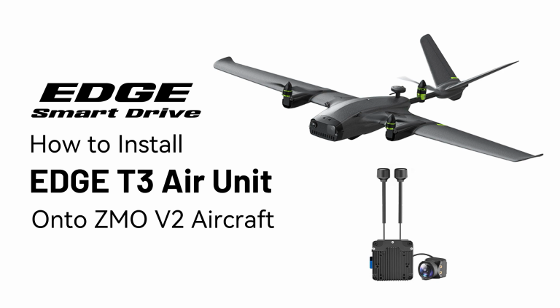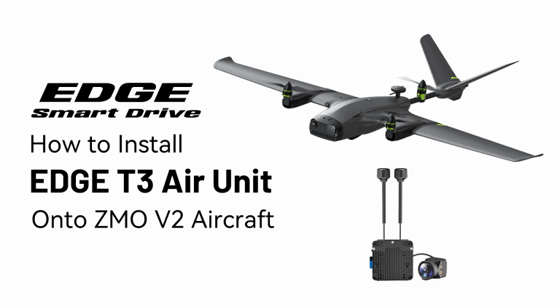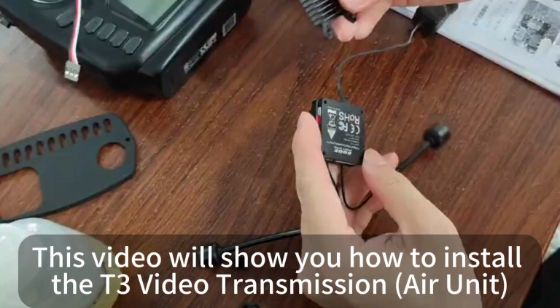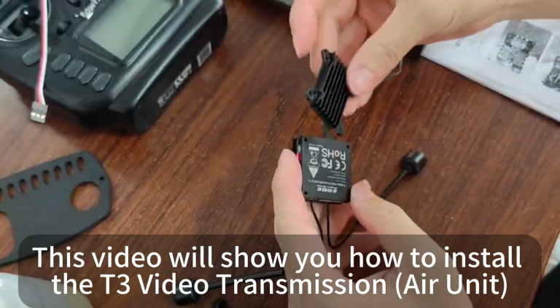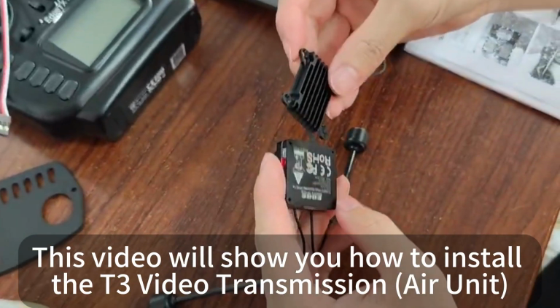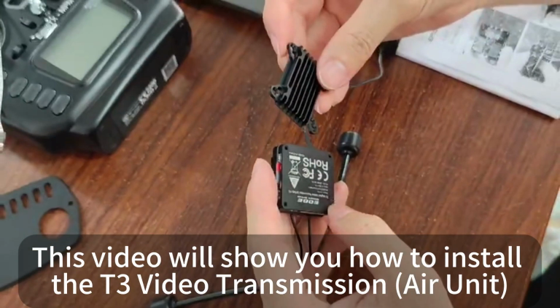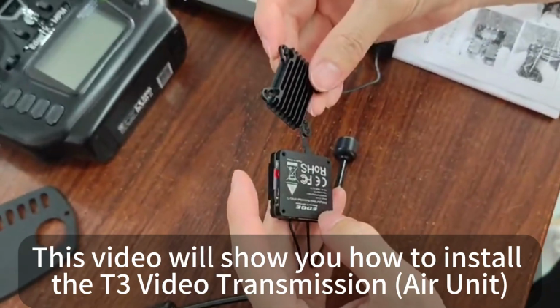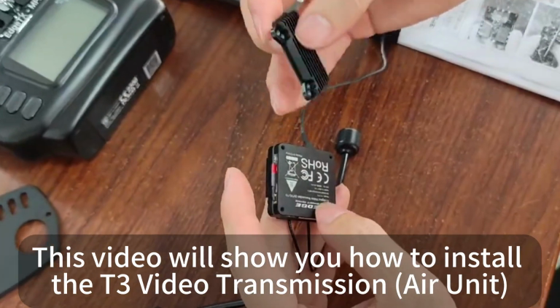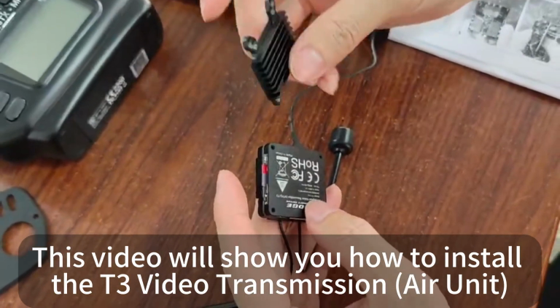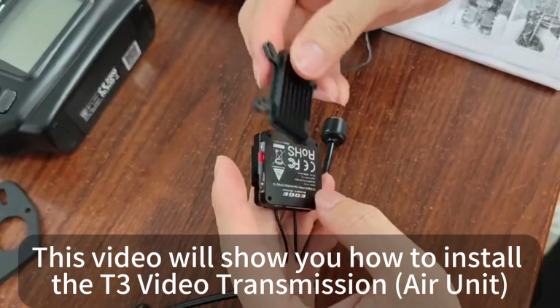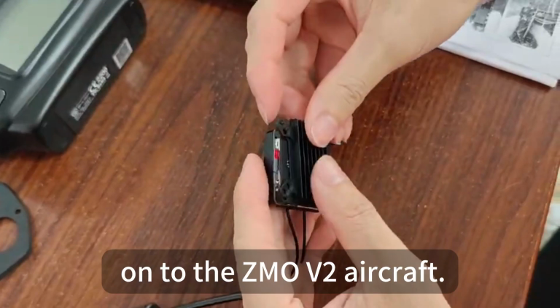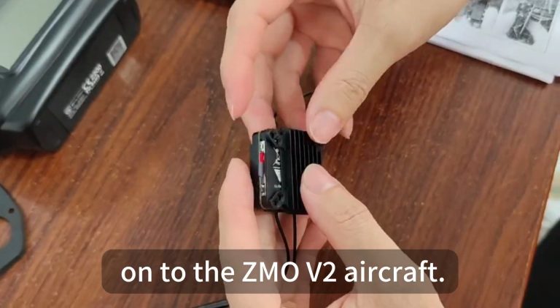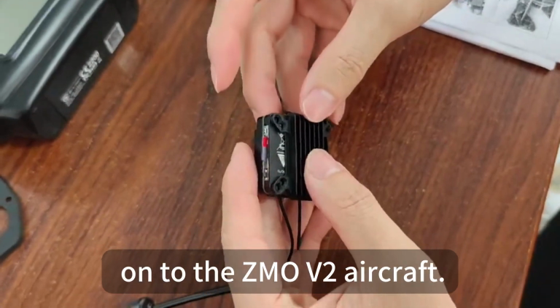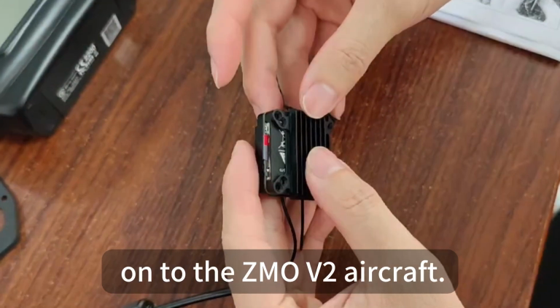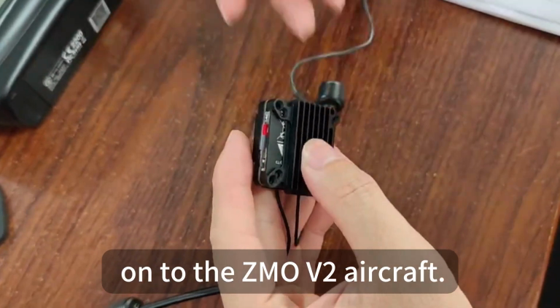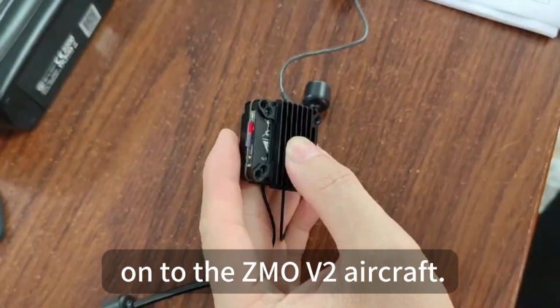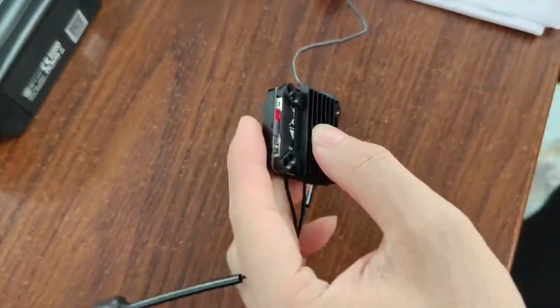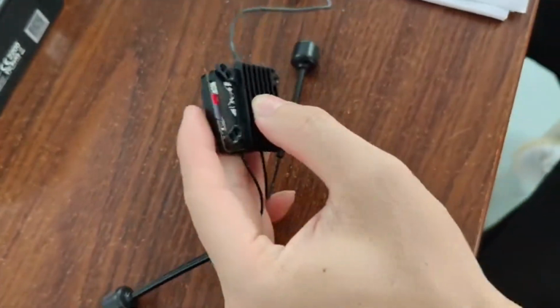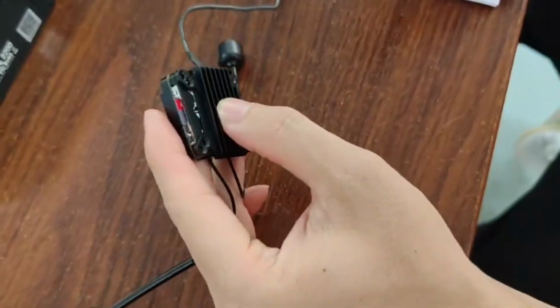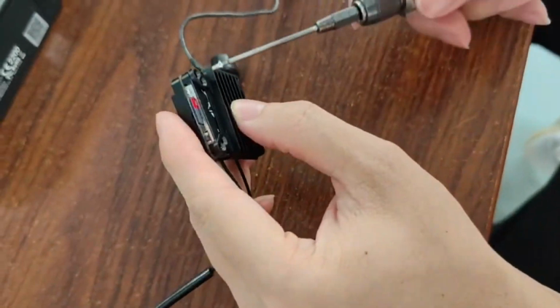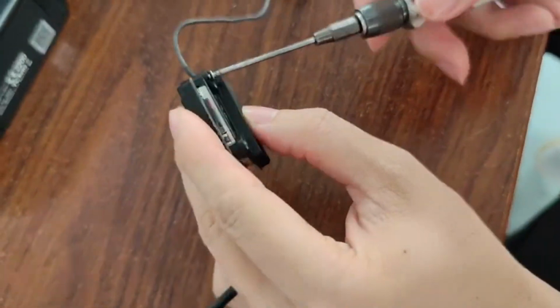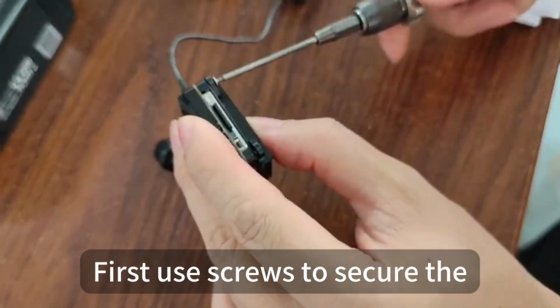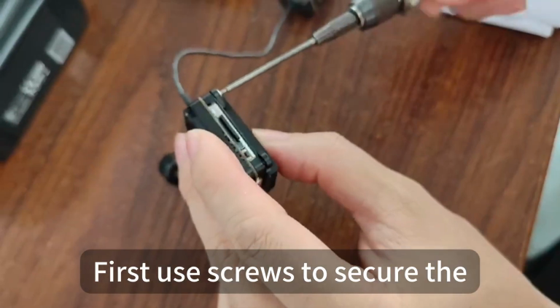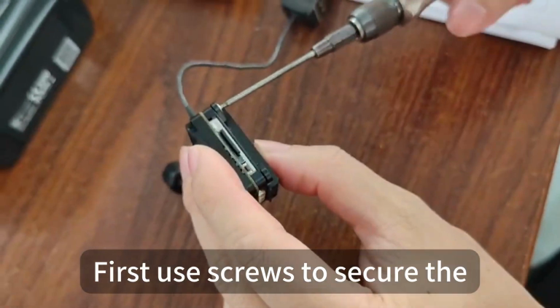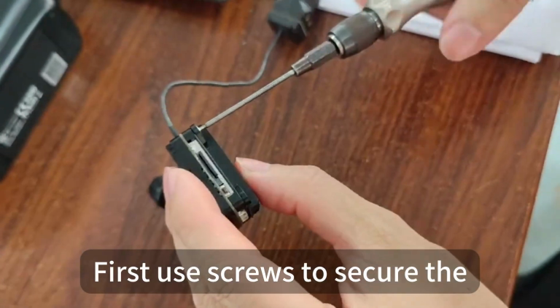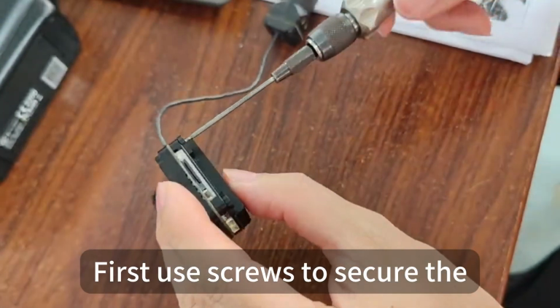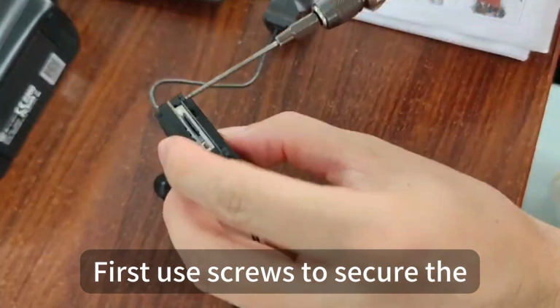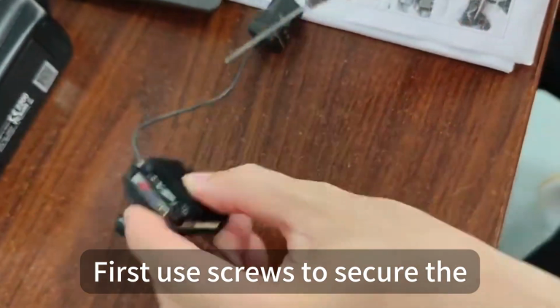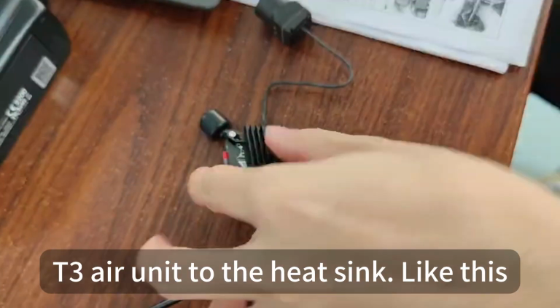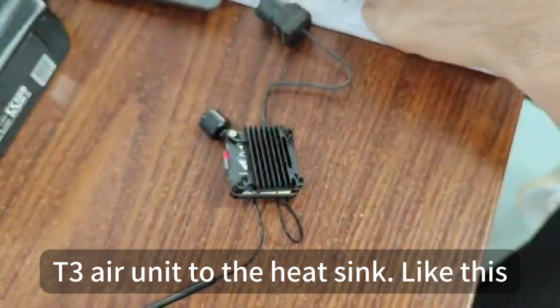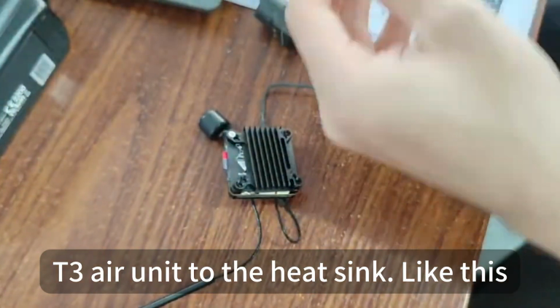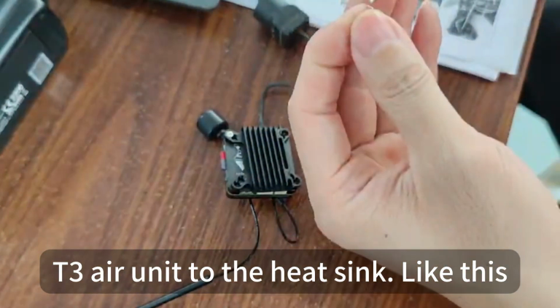Hello guys, this video will show you how to install the T3 video transmission onto the ZMO V2 aircraft. First, use screws to secure the T3 air unit to the heat sink like this.